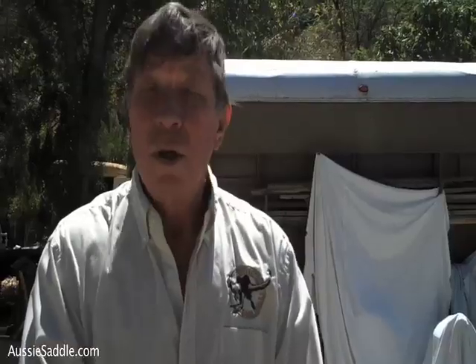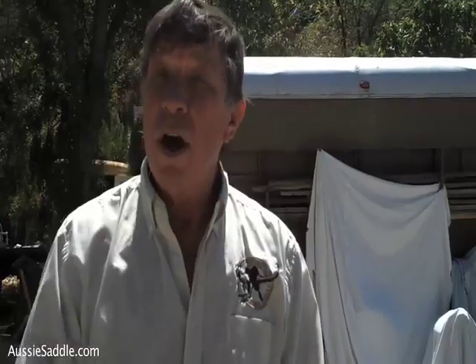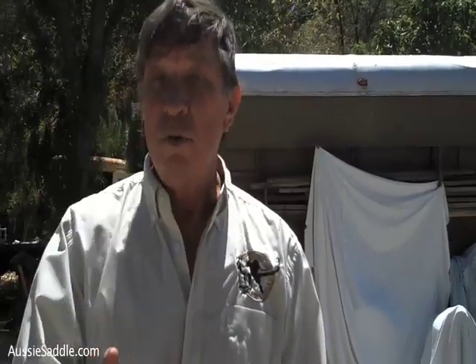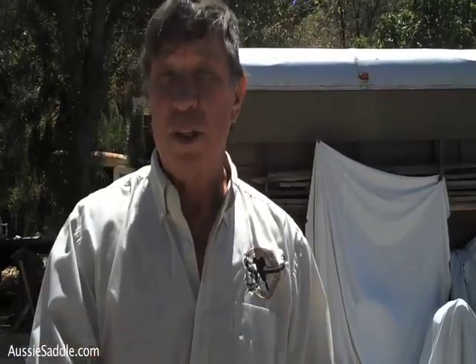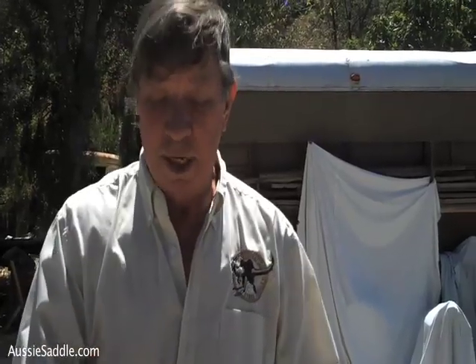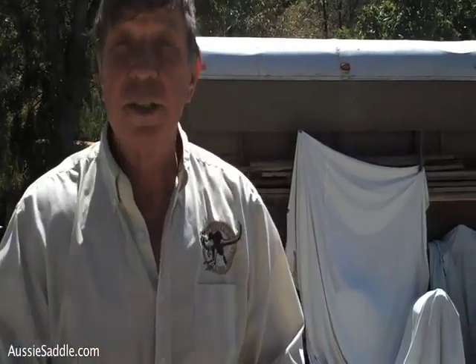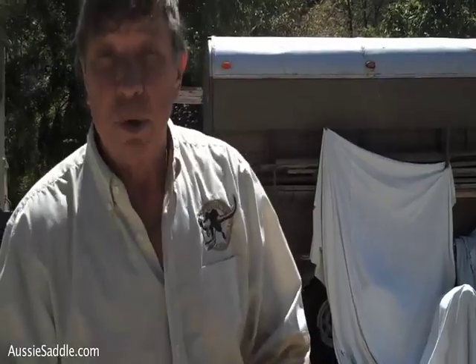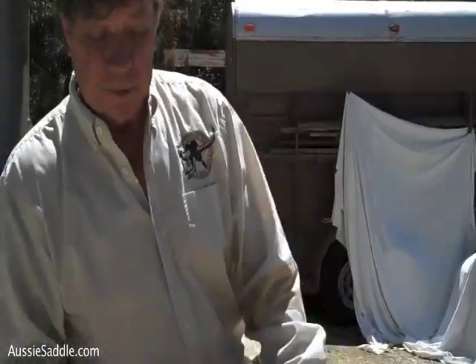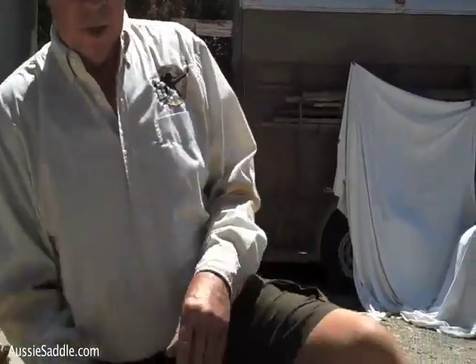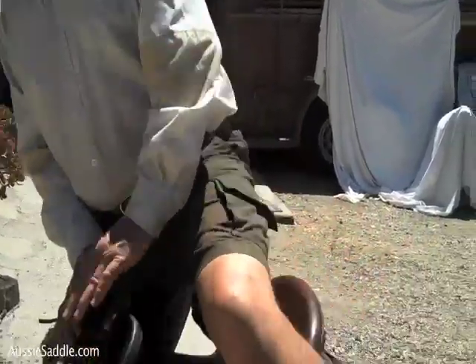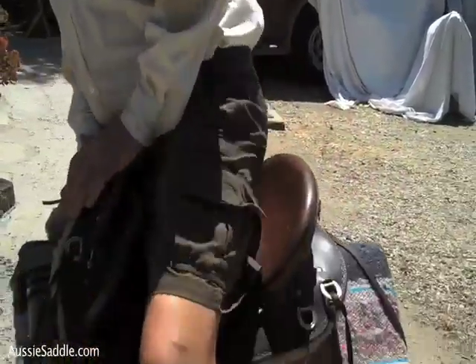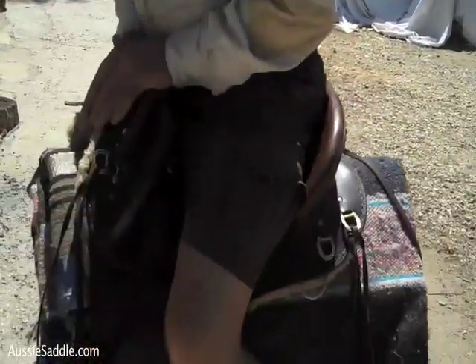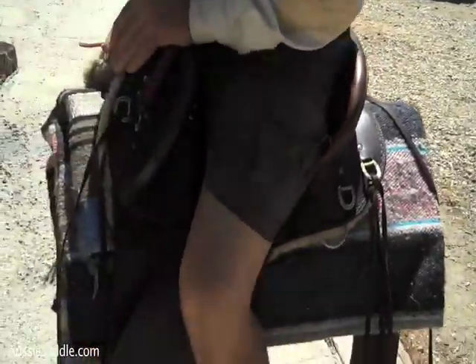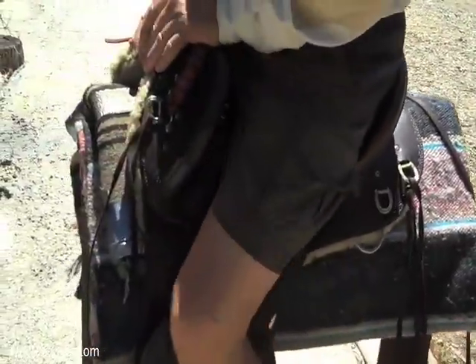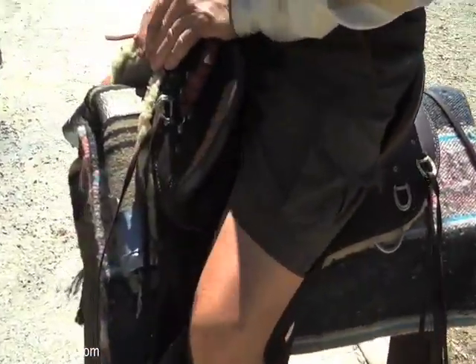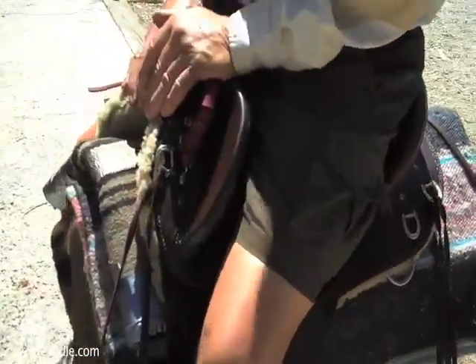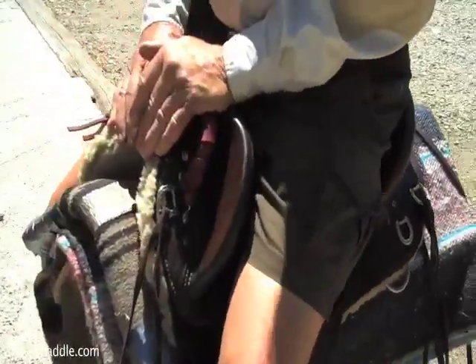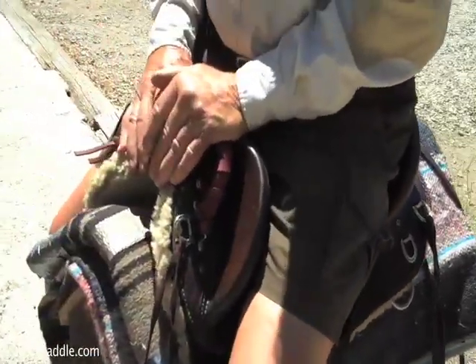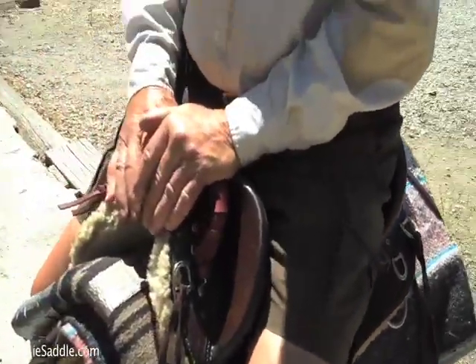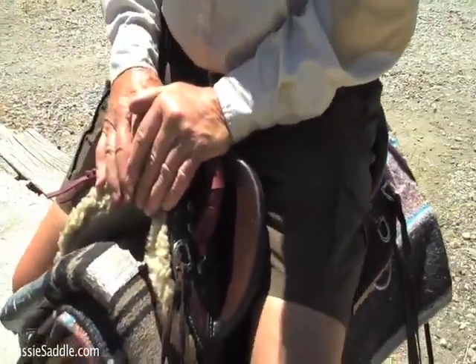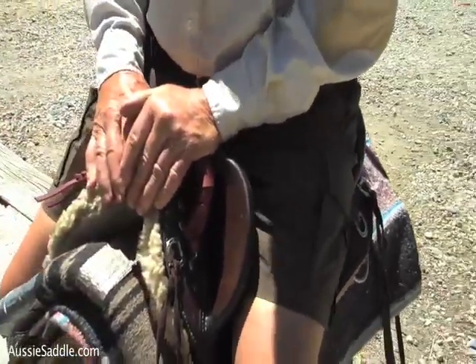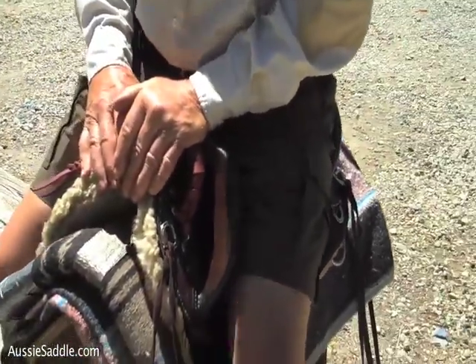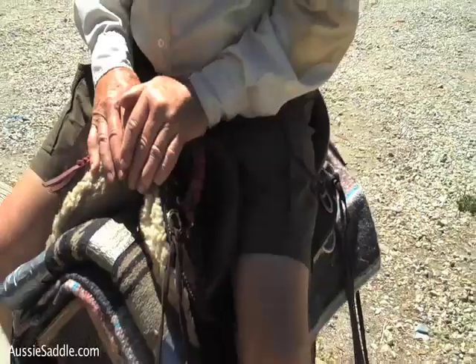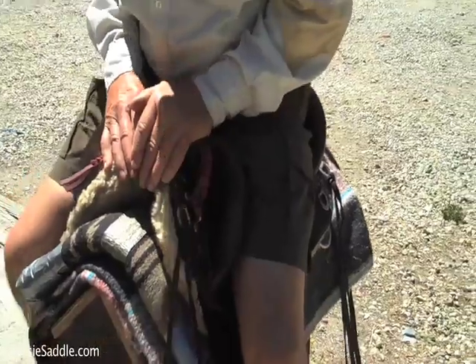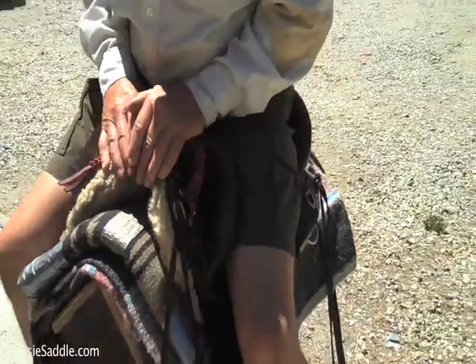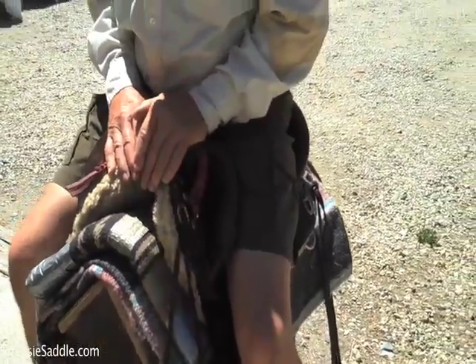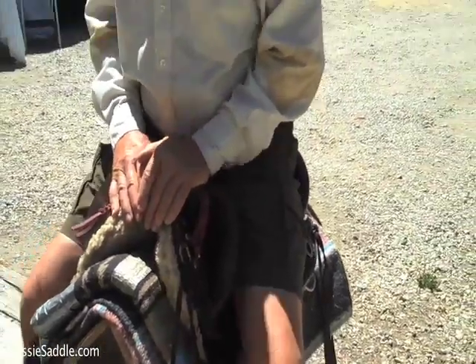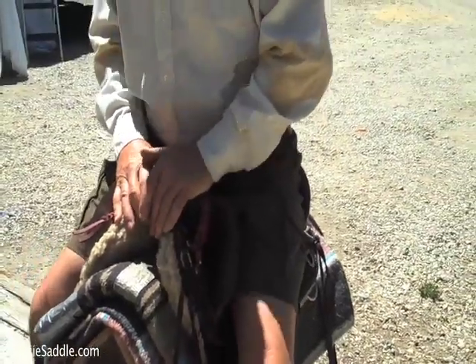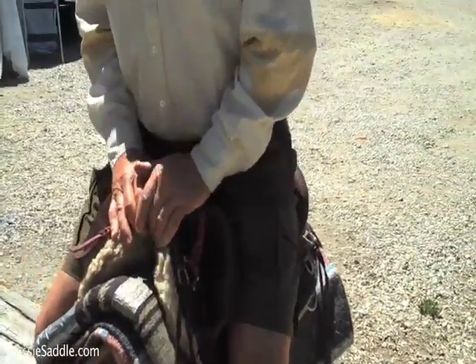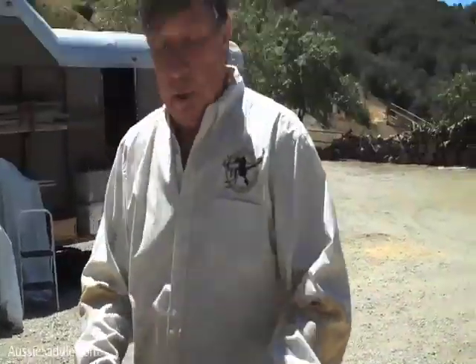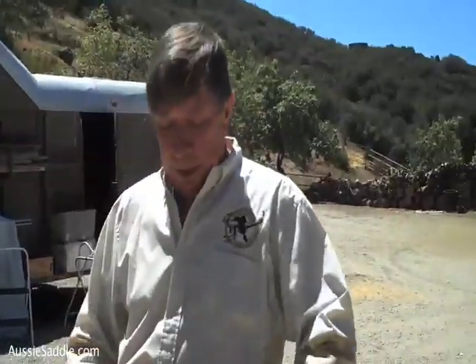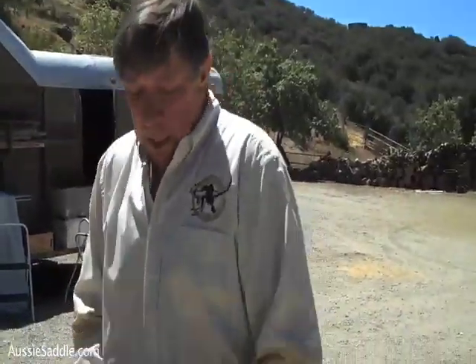Now, how do you fit in the saddle — this is important. Let's sit on this one here. This is a 16 inch saddle, which is my size, if I don't get any fatter.